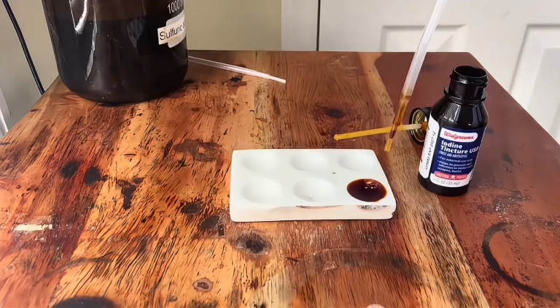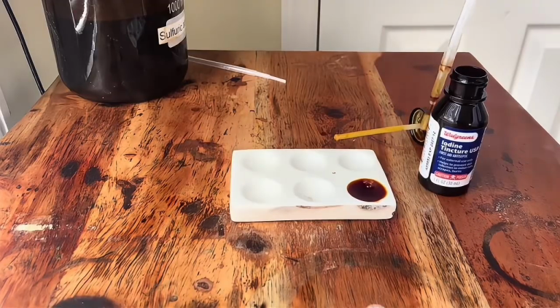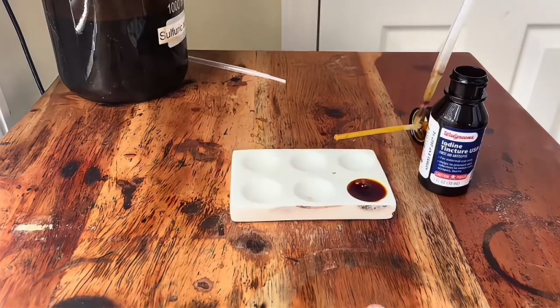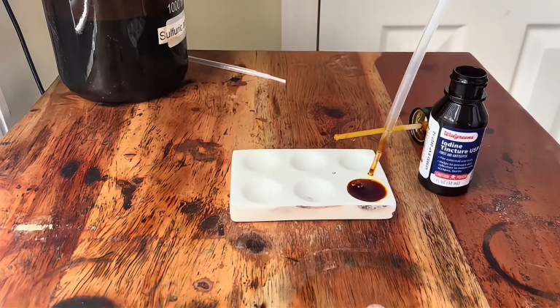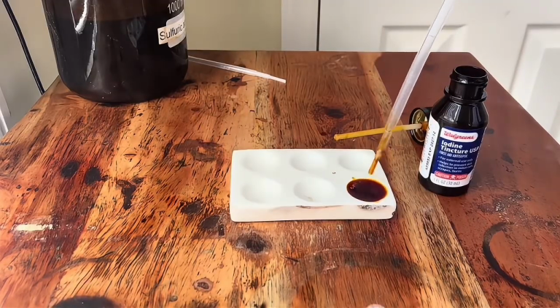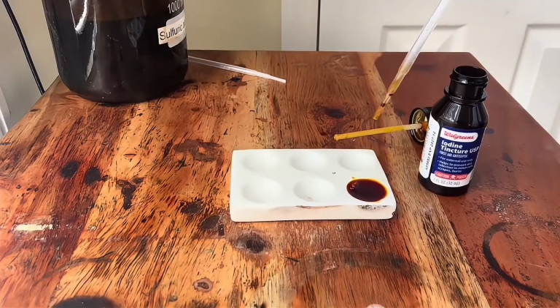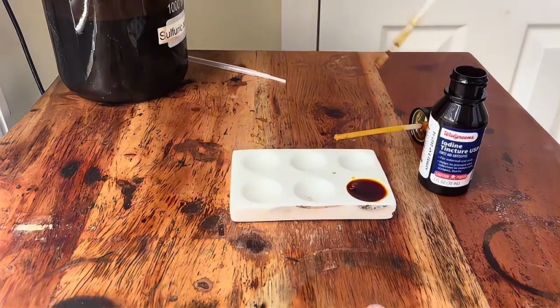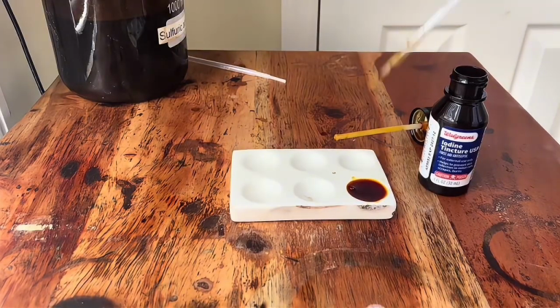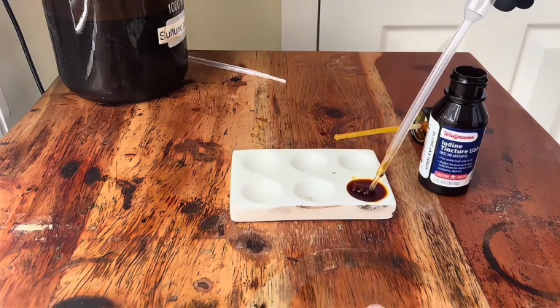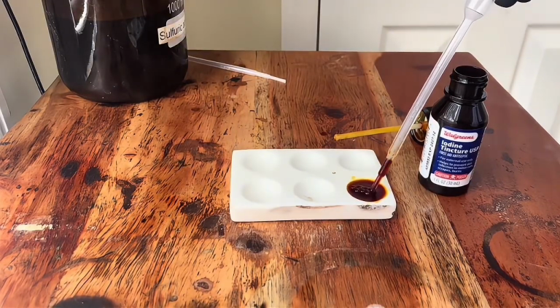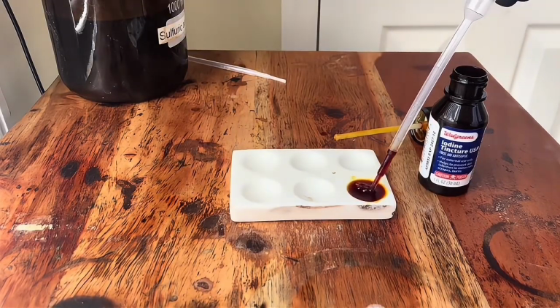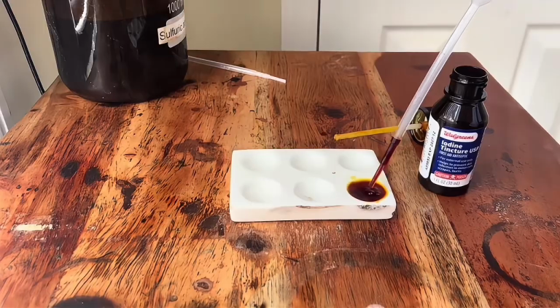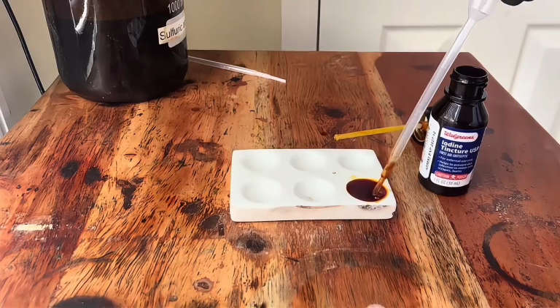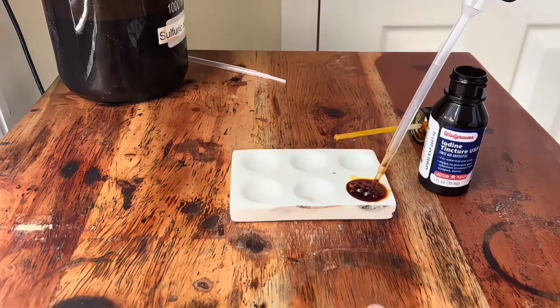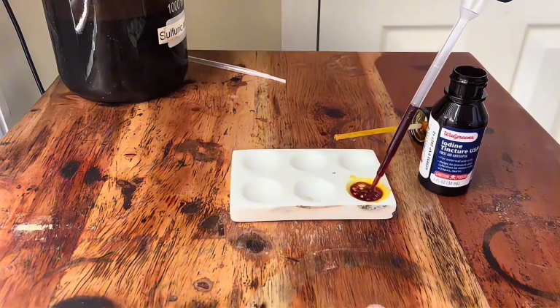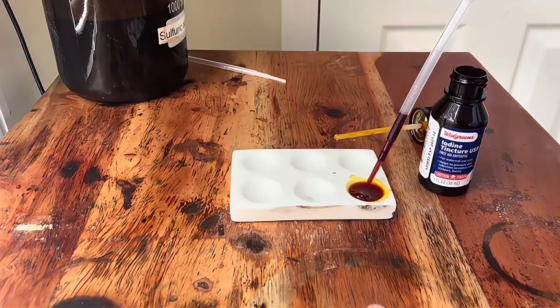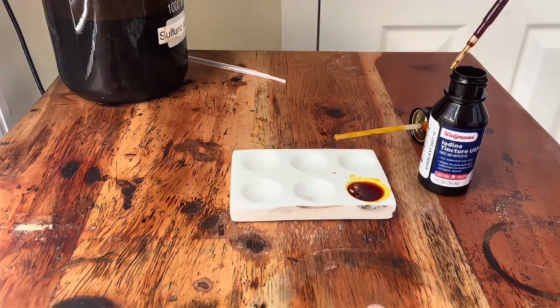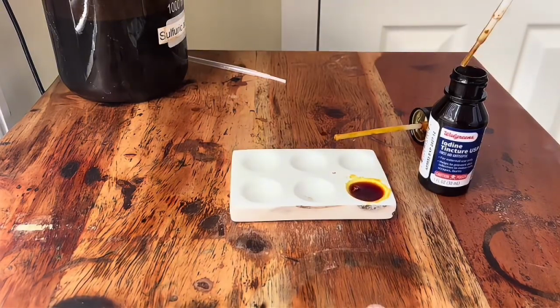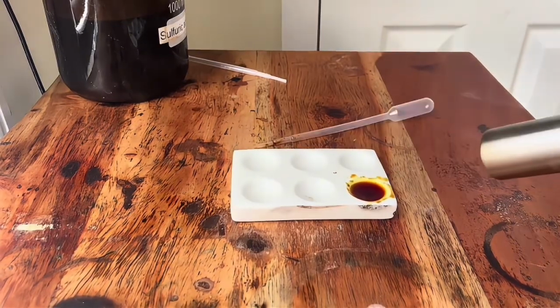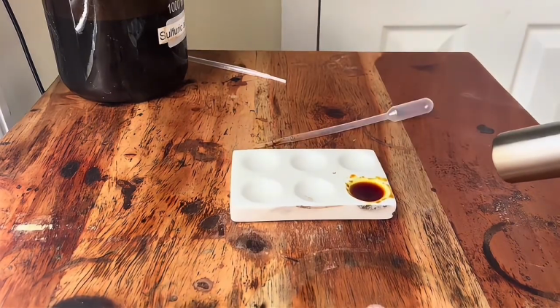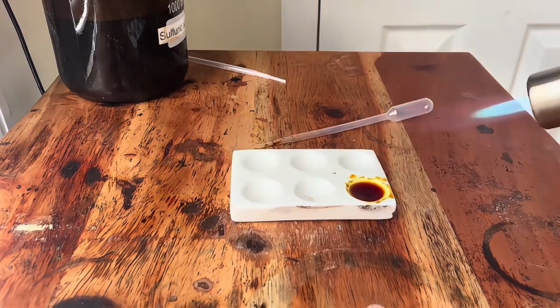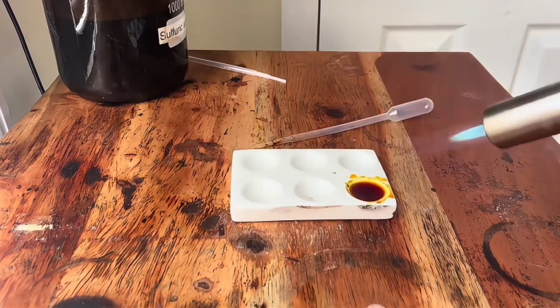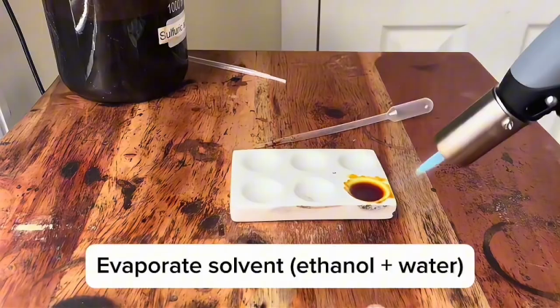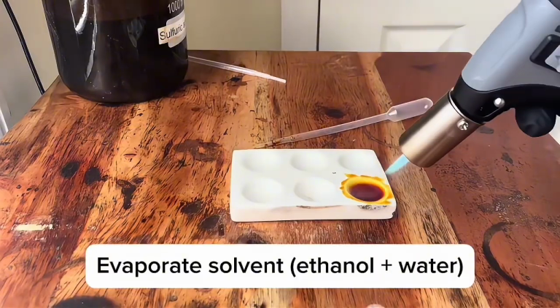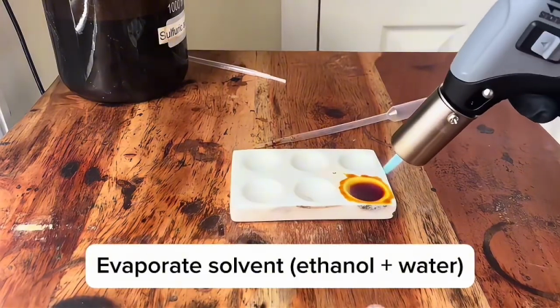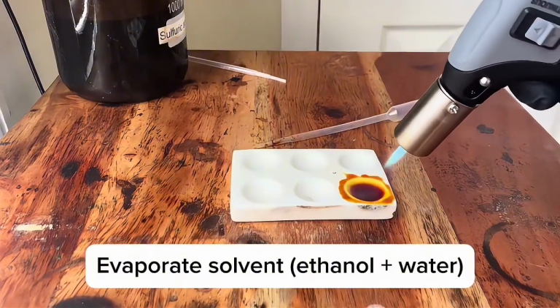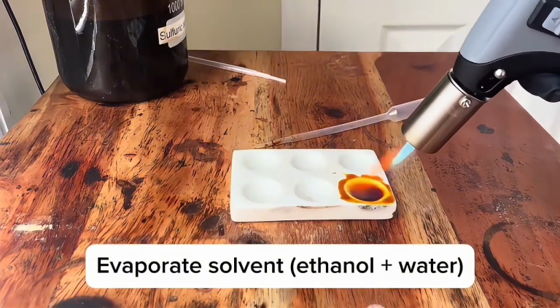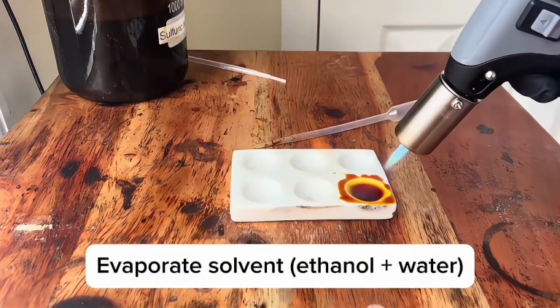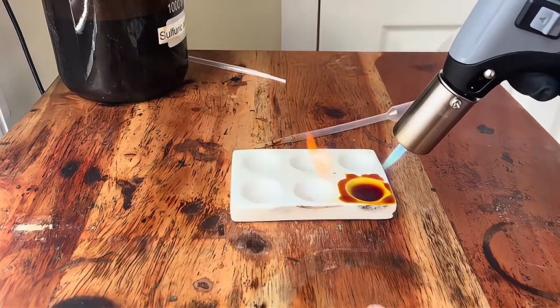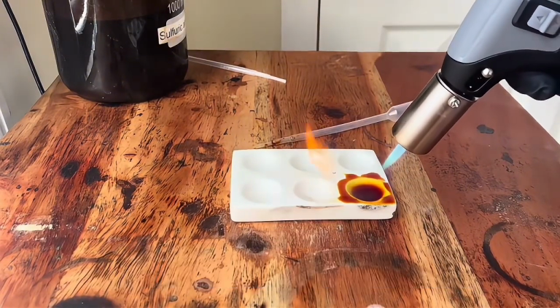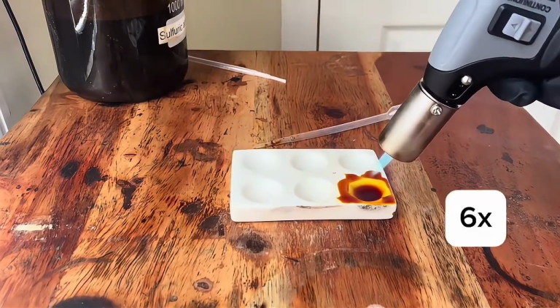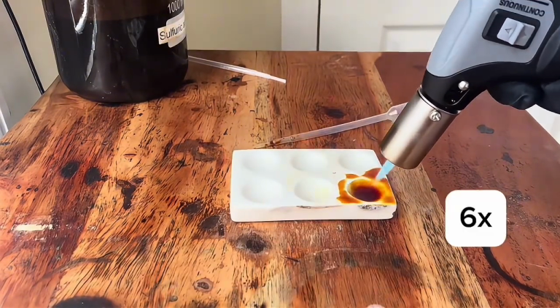I added a little bit too much, so I'm gonna suck it up with a pipette and put it back into the container. Next, I'll use a butane torch to evaporate the ethanol and water.